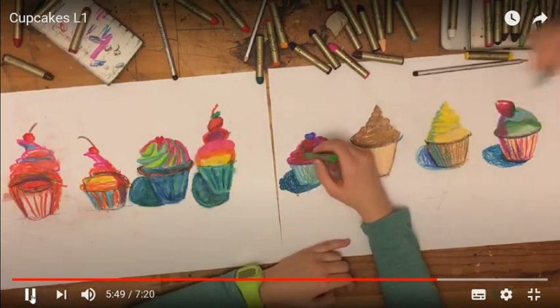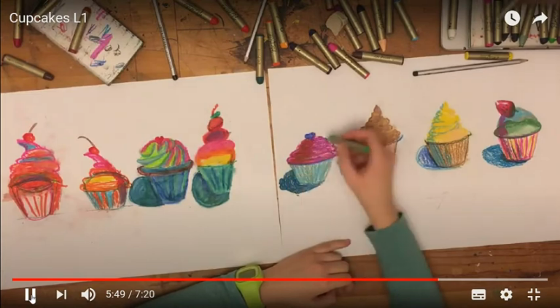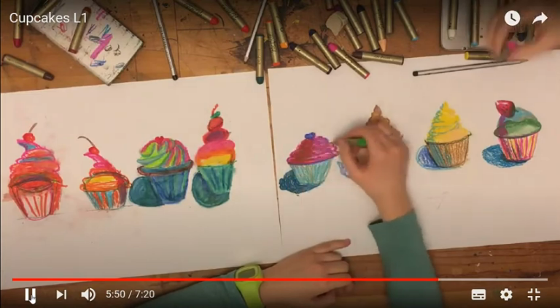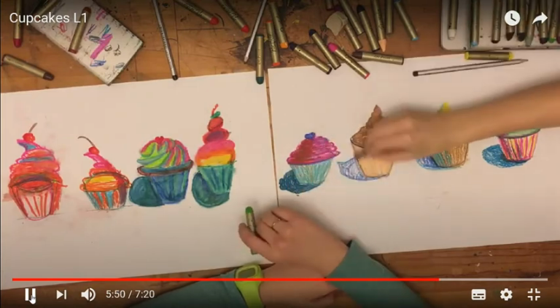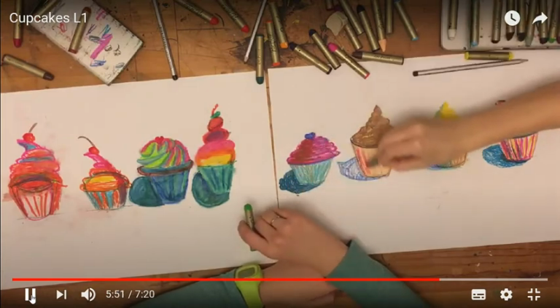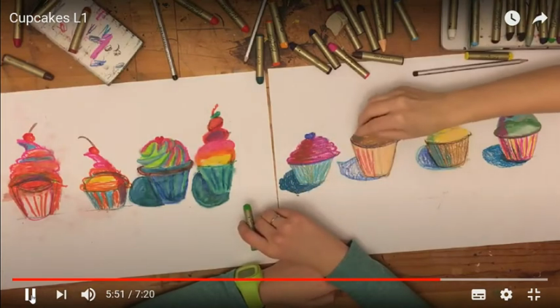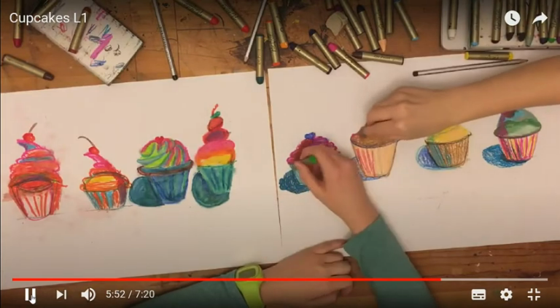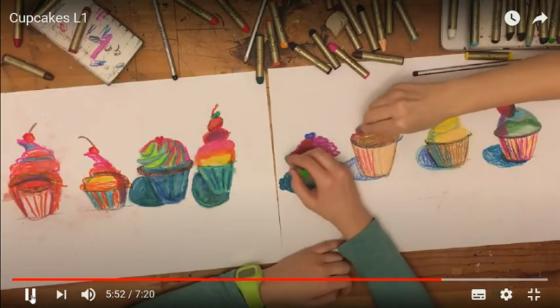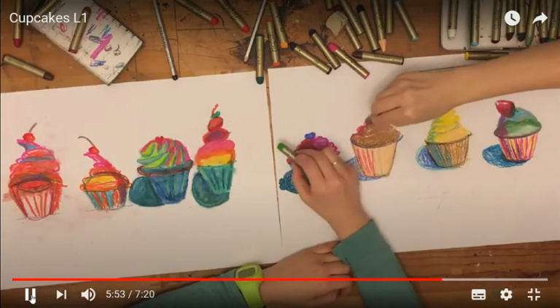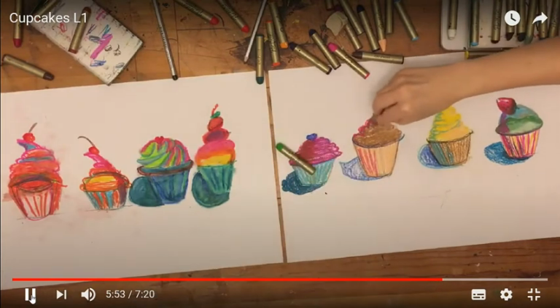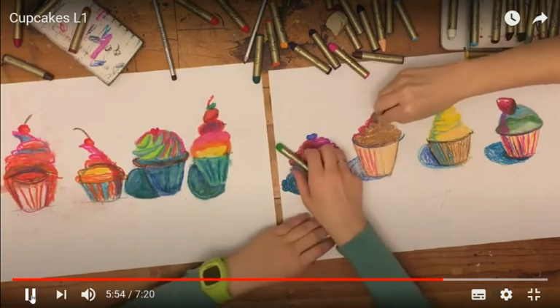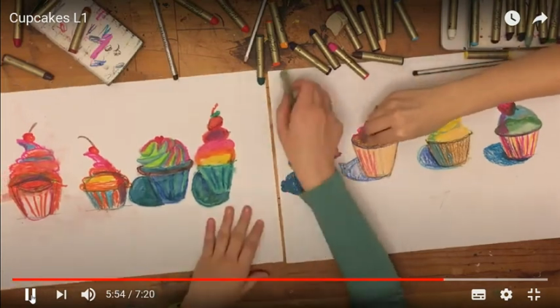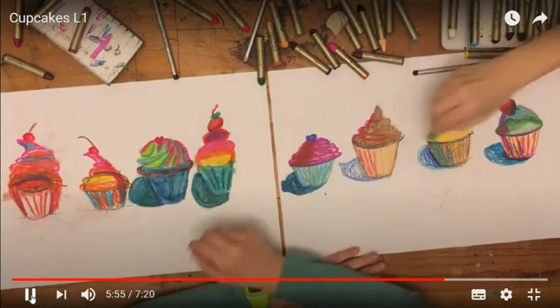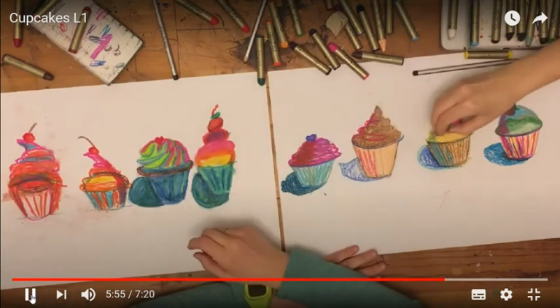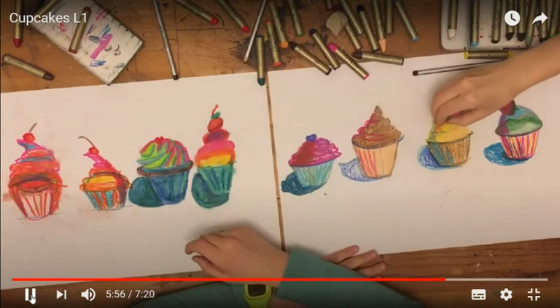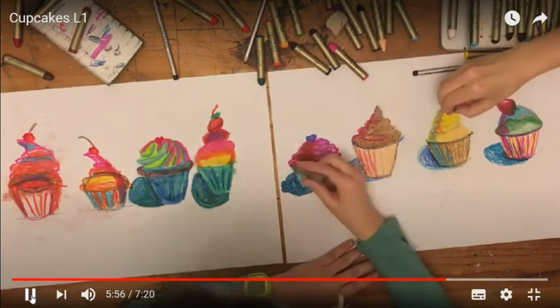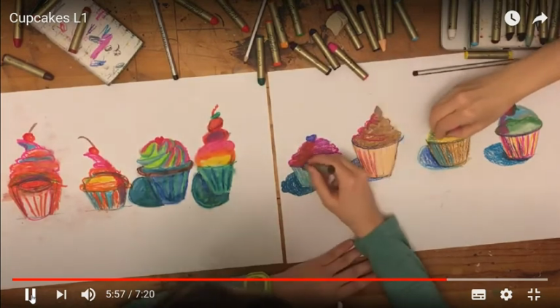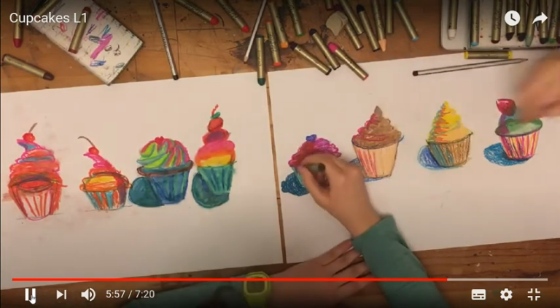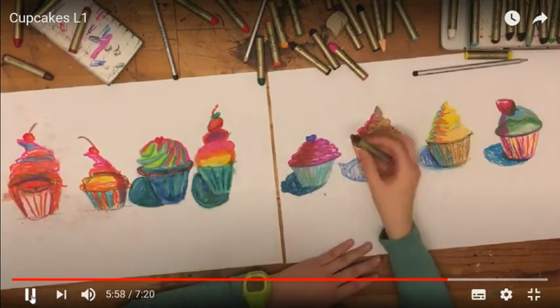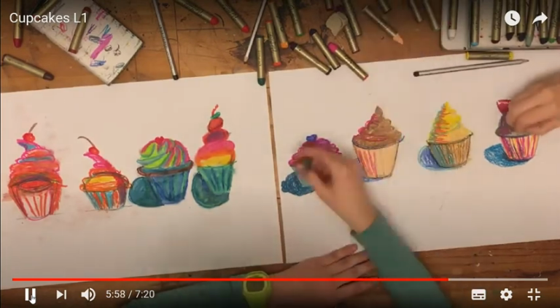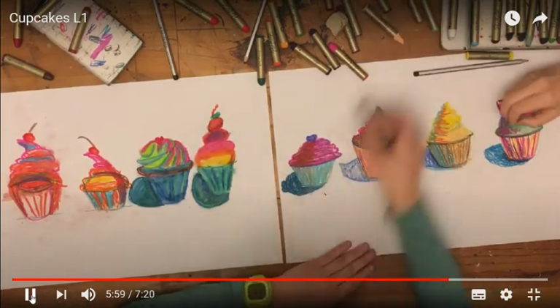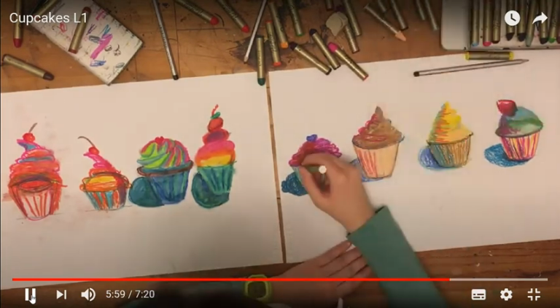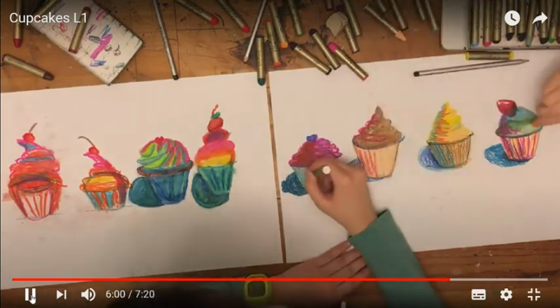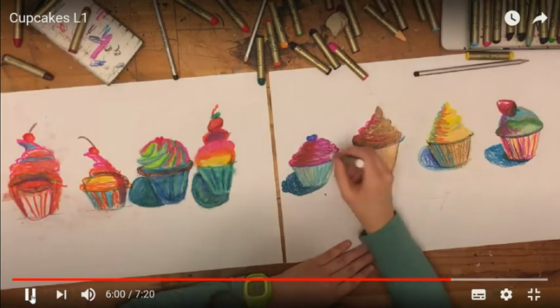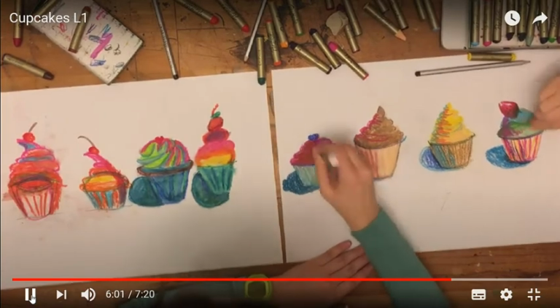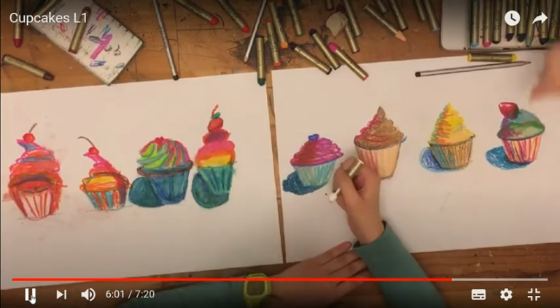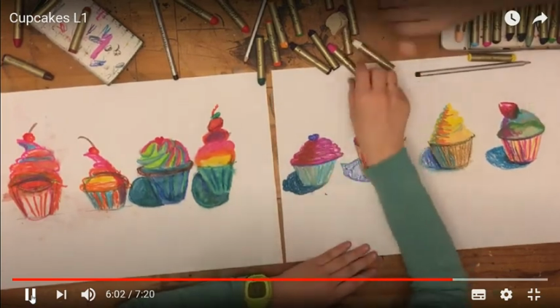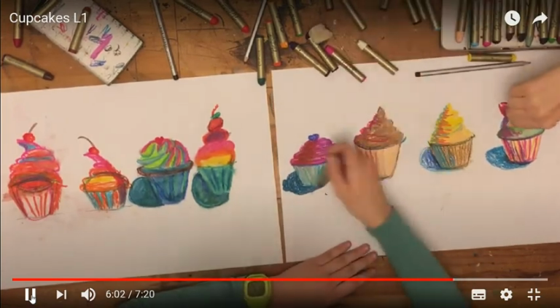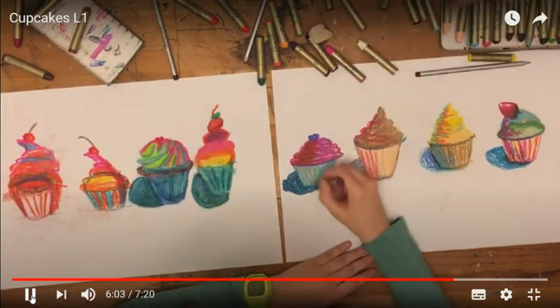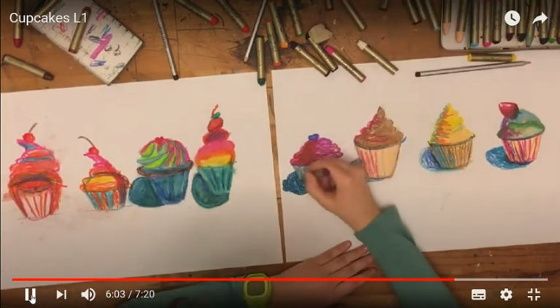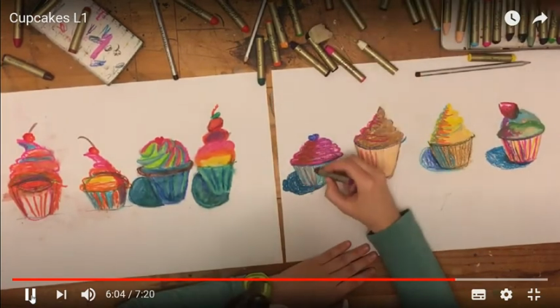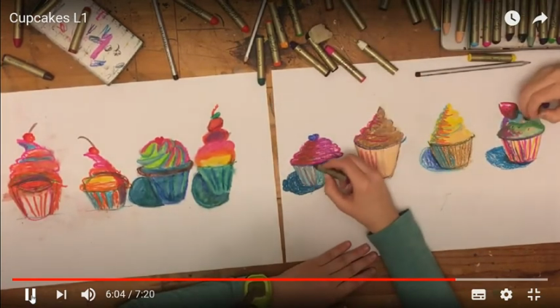By the way, Wayne Thiebaud is actually still alive — he was born in 1930 and he lives in California, still painting and putting together some fun paintings.